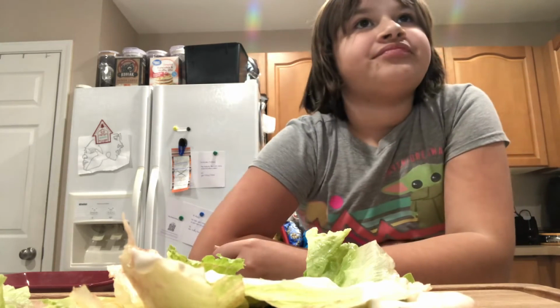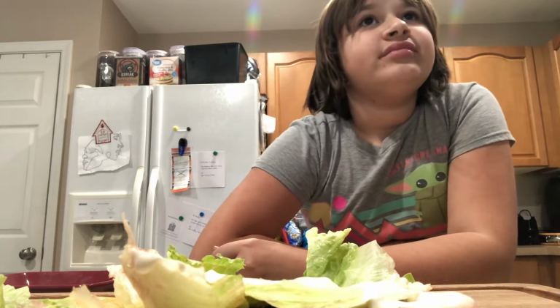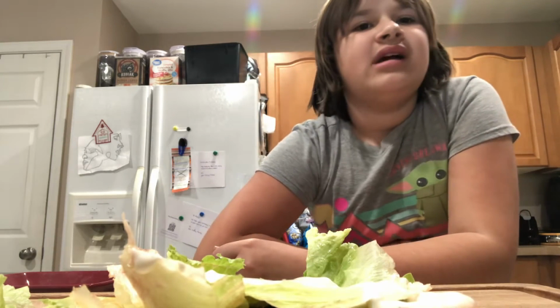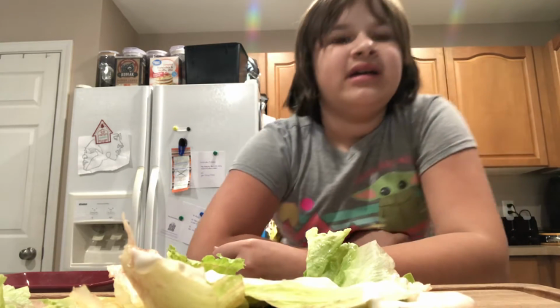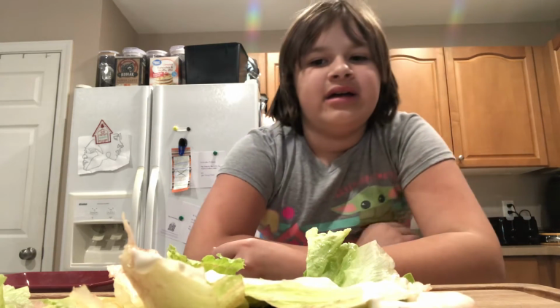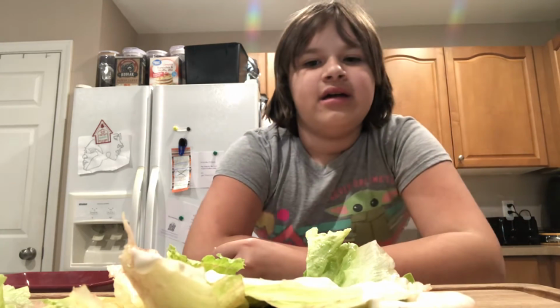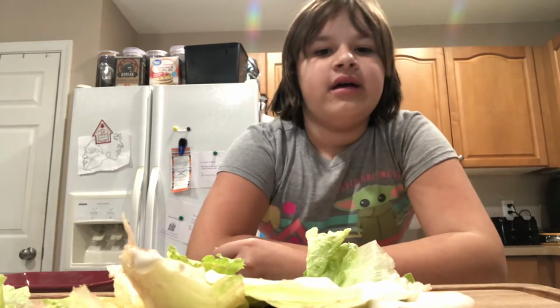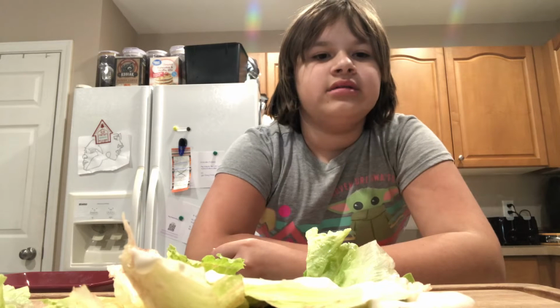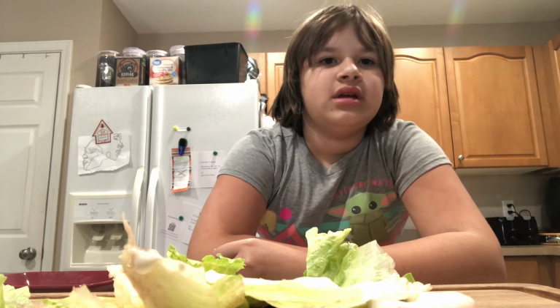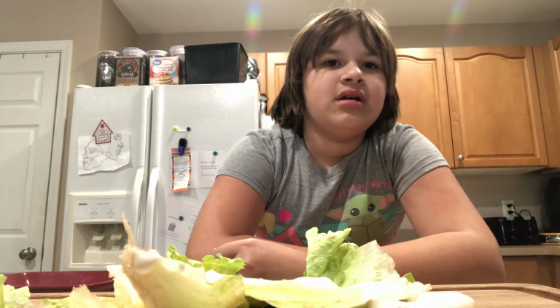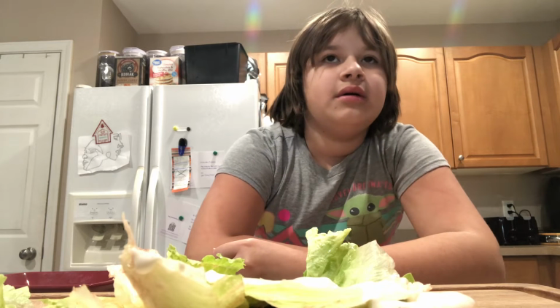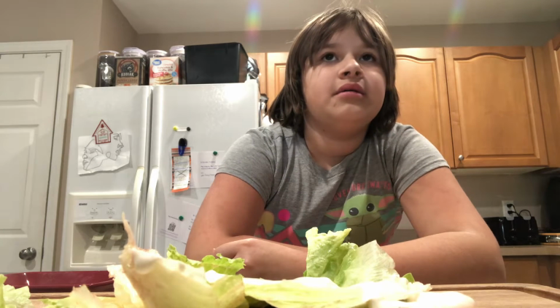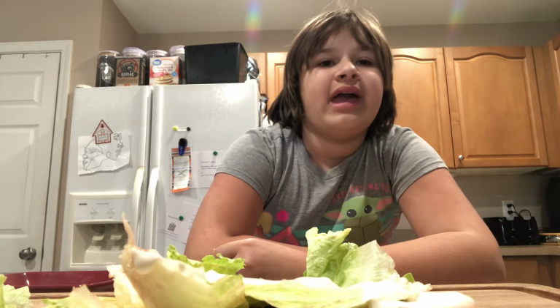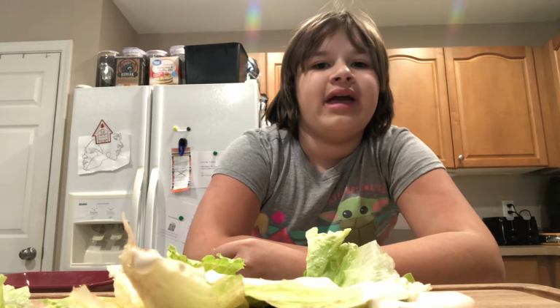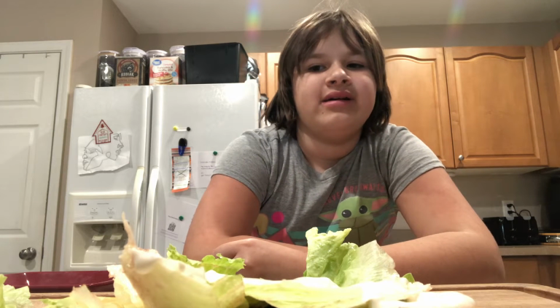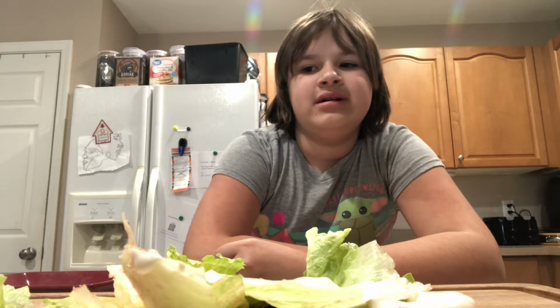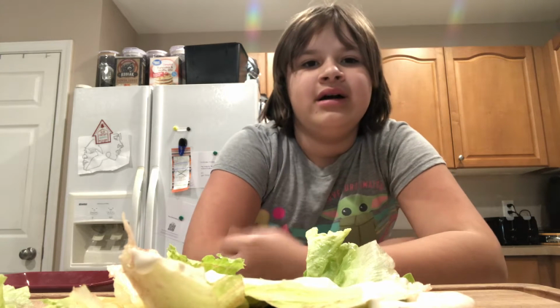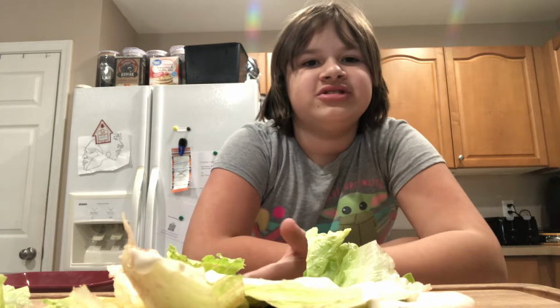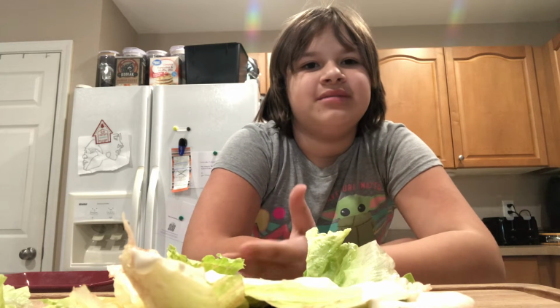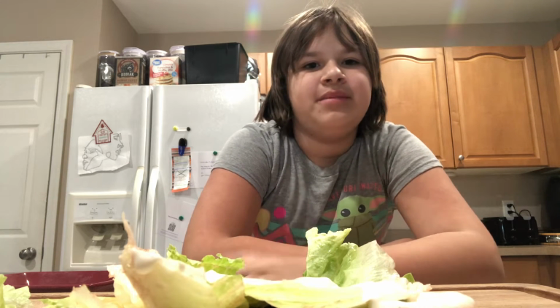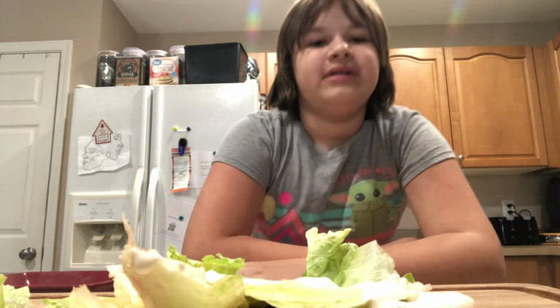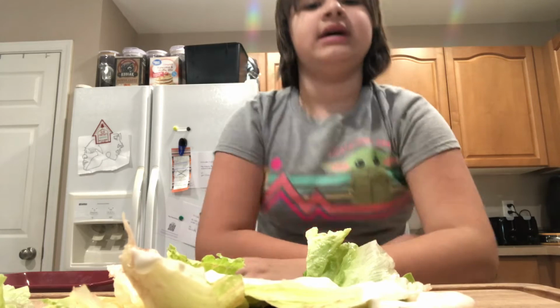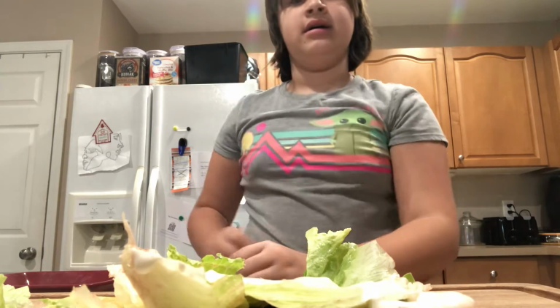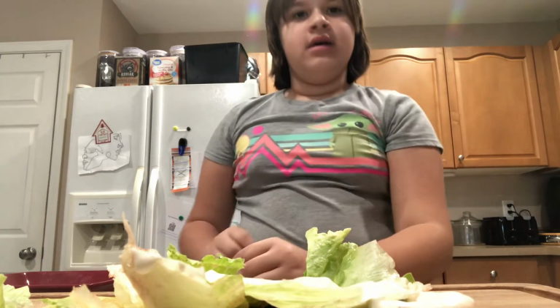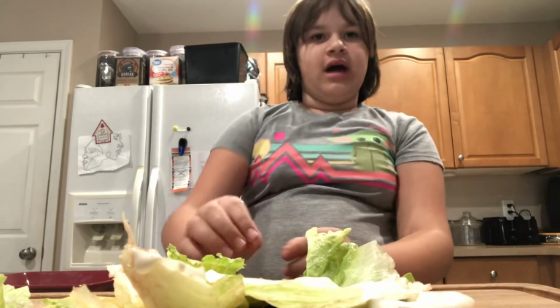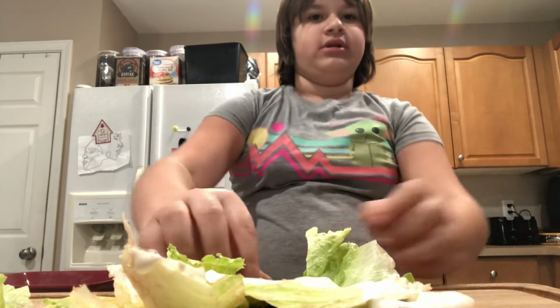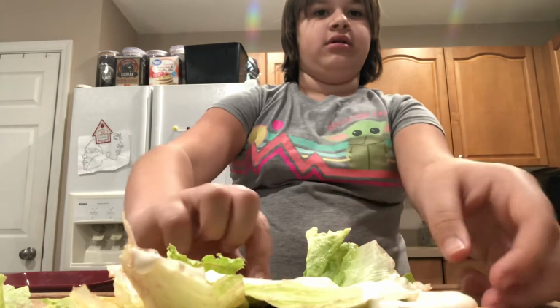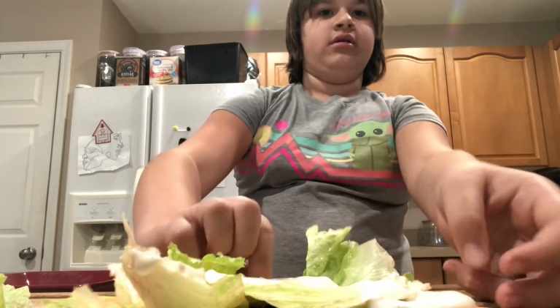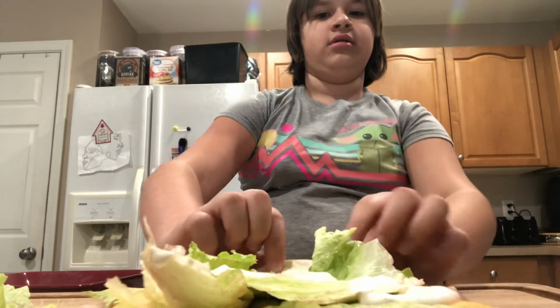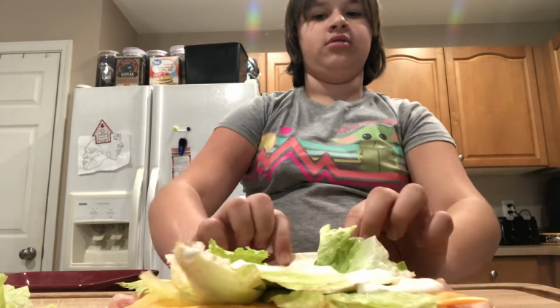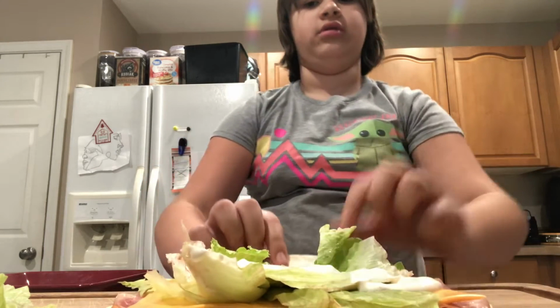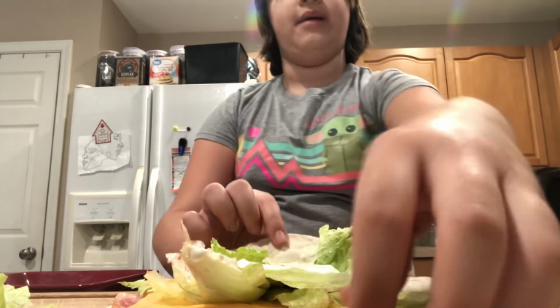I just got done making the pinwheels, and now we're going to roll it up.